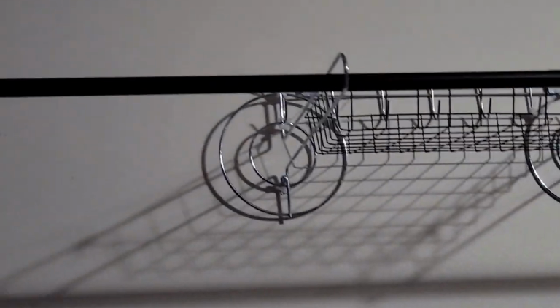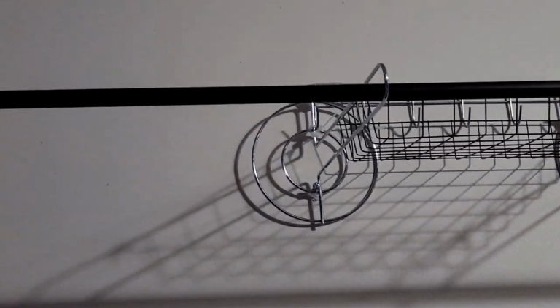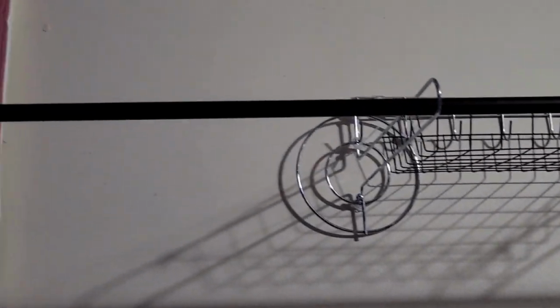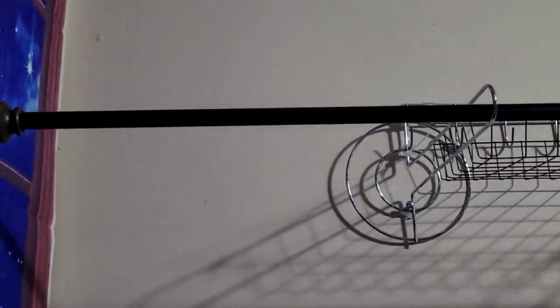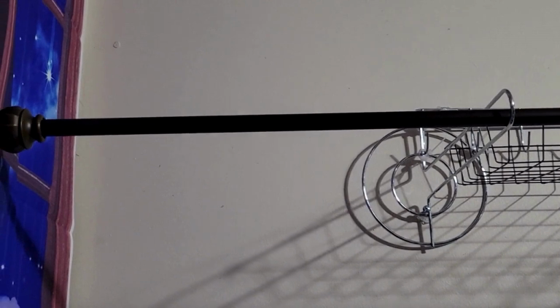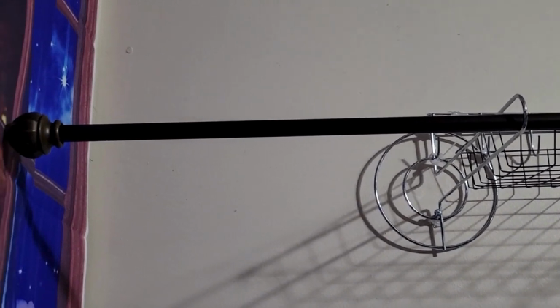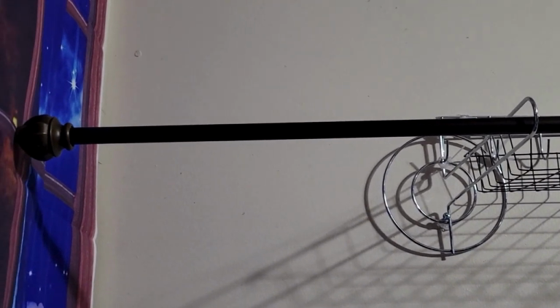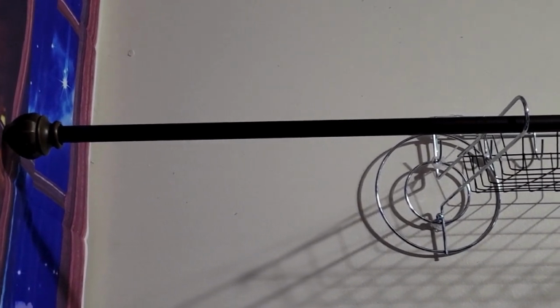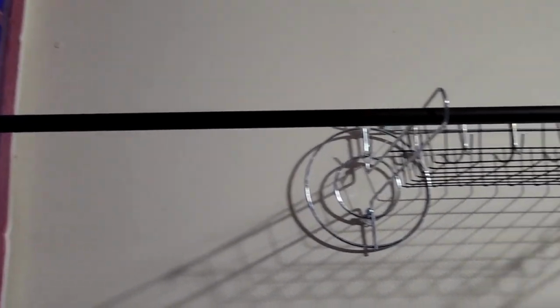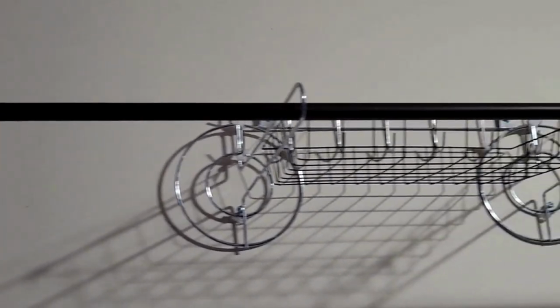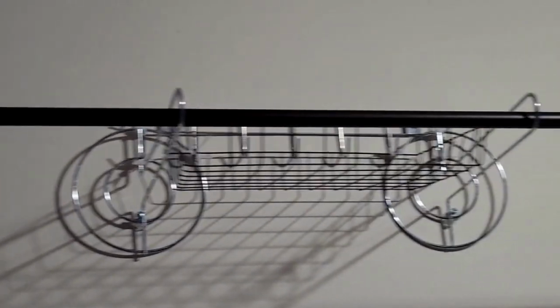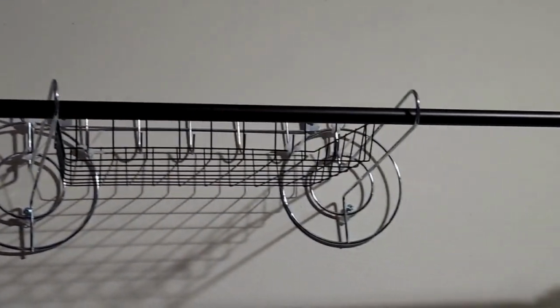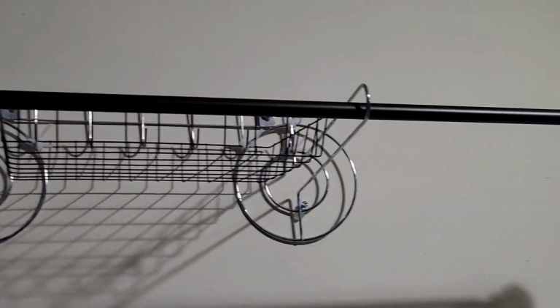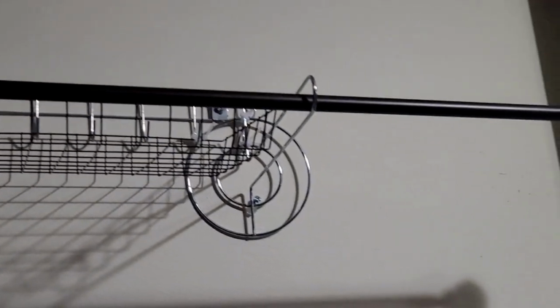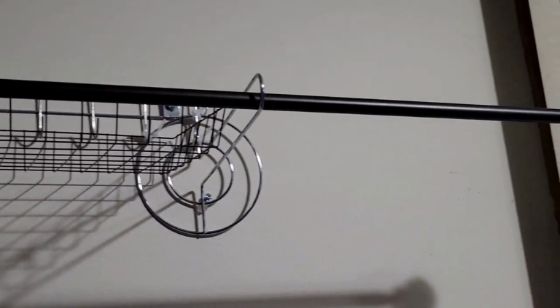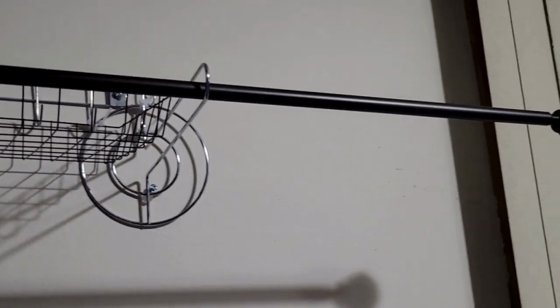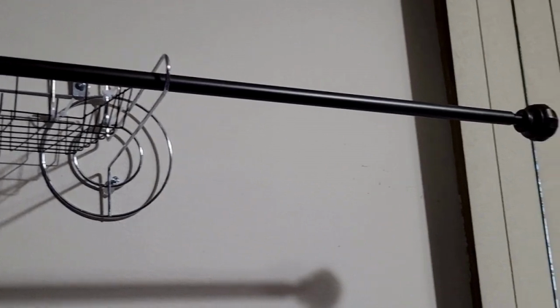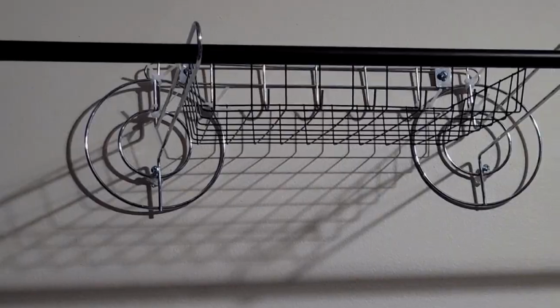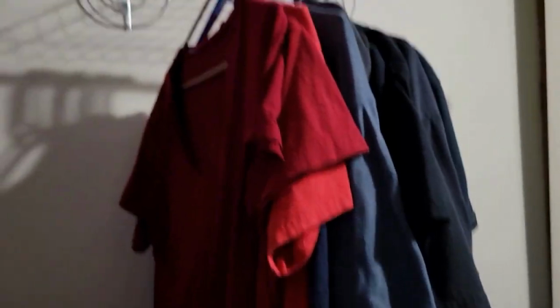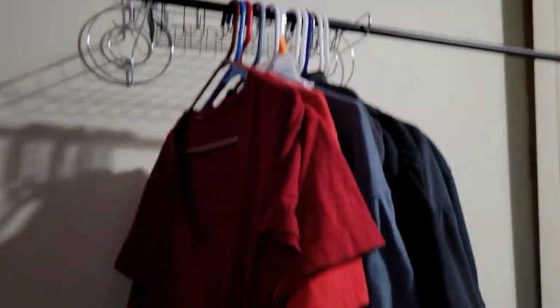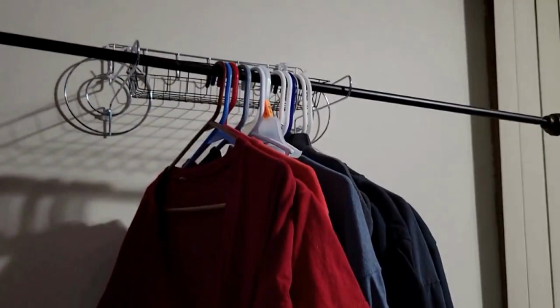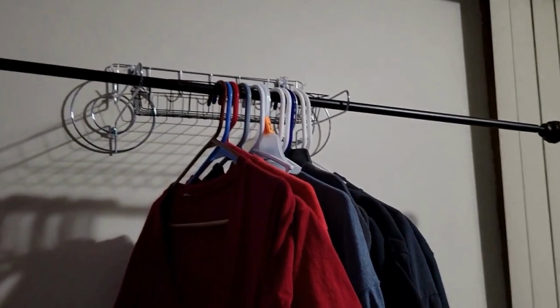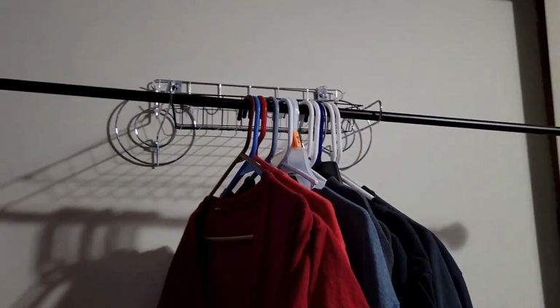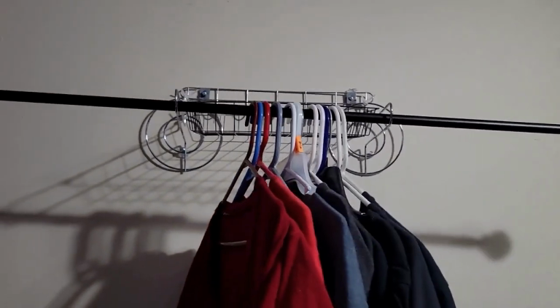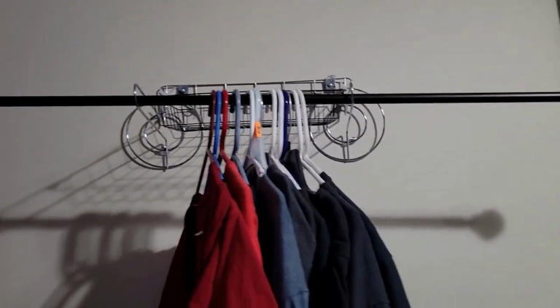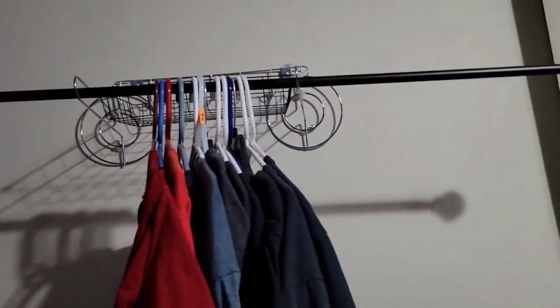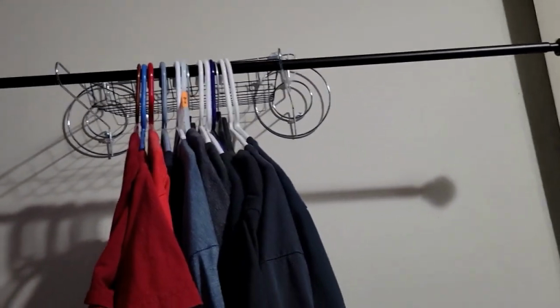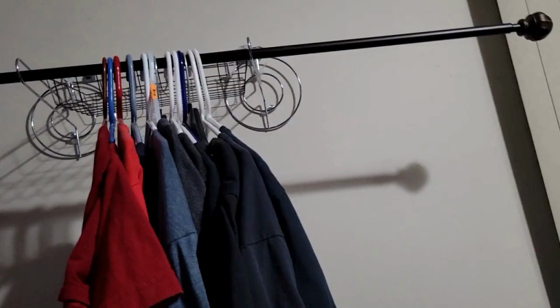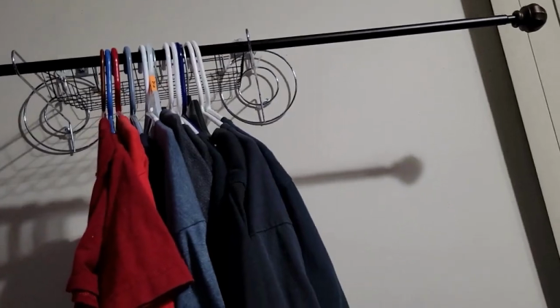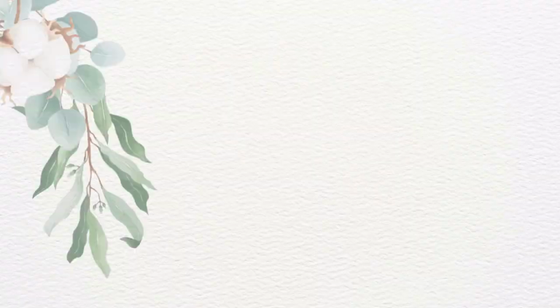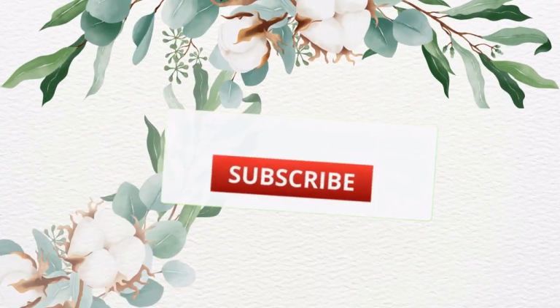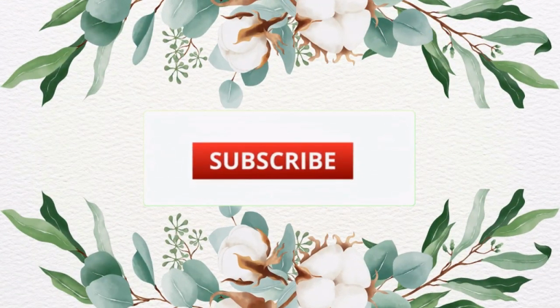While it looked totally fine with the curtain rod added — even though it was too long — once I added the clothes it ended up falling down even with the anchors. I probably needed some stronger anchors, so let me know in the comments if you have better suggestions. Perhaps this is best used for toddler clothing instead.